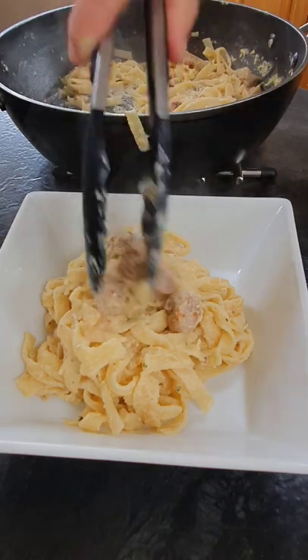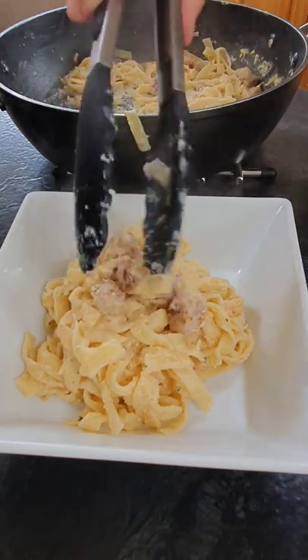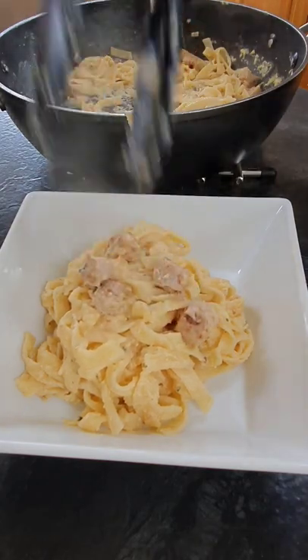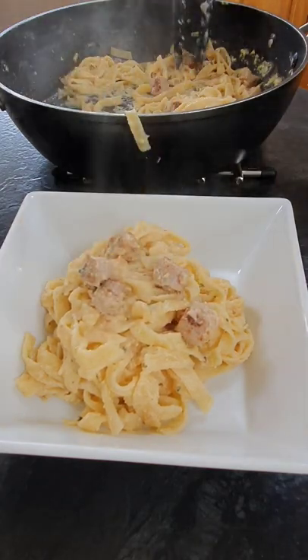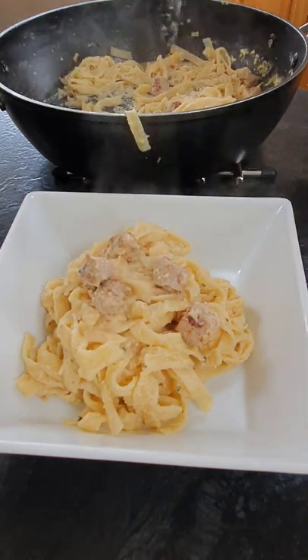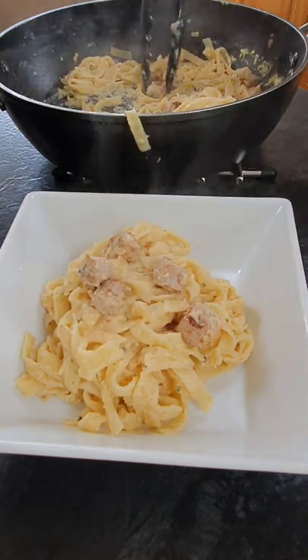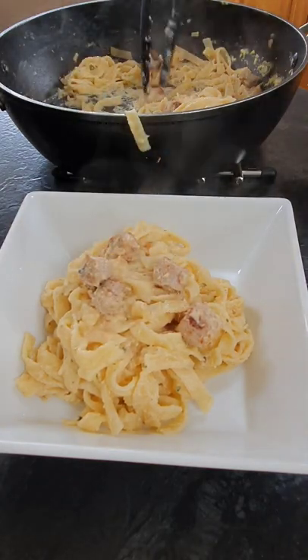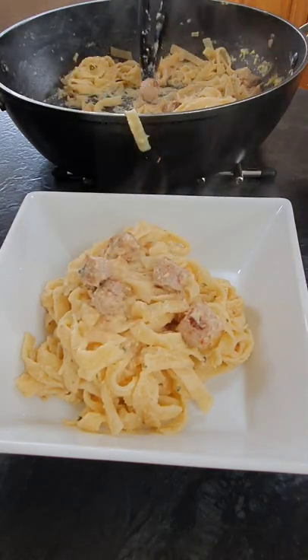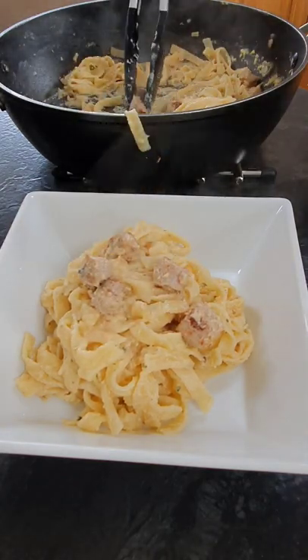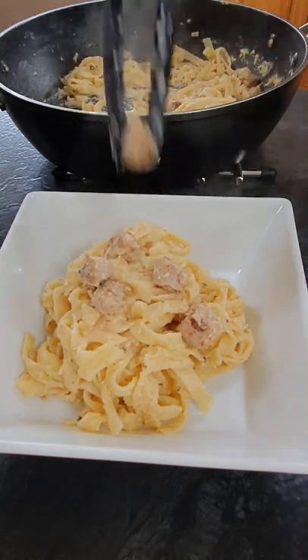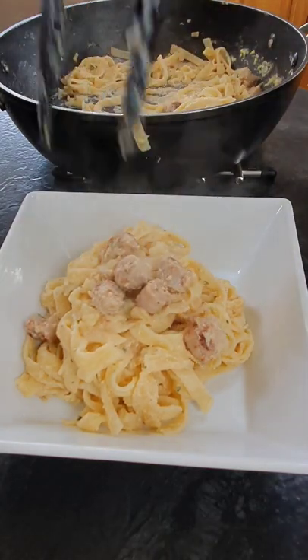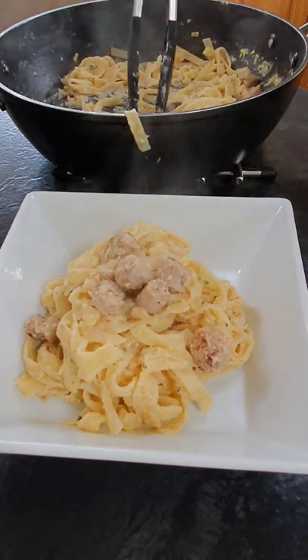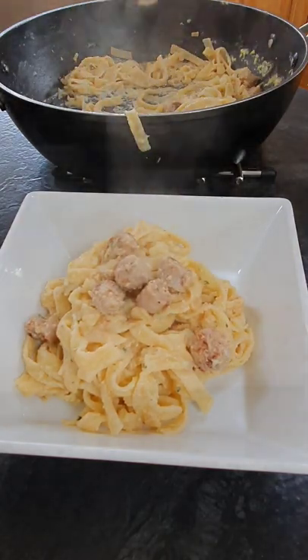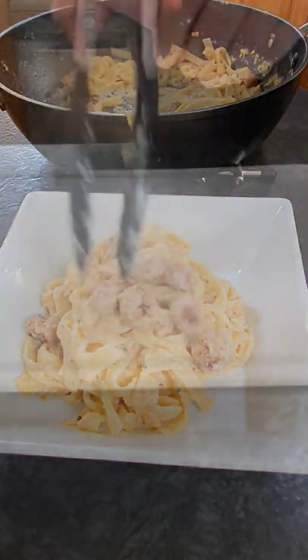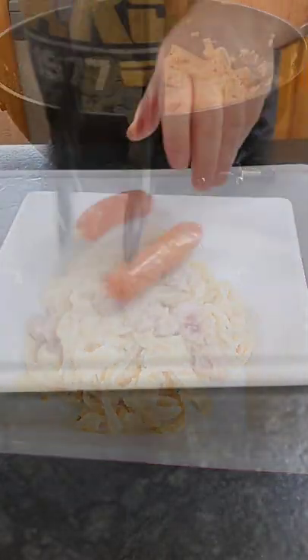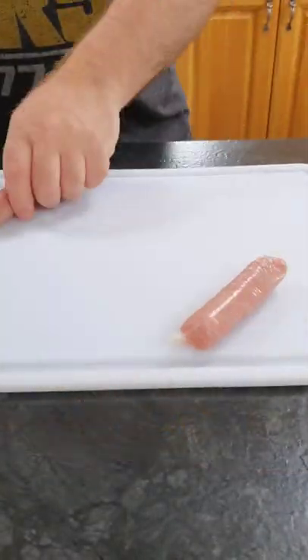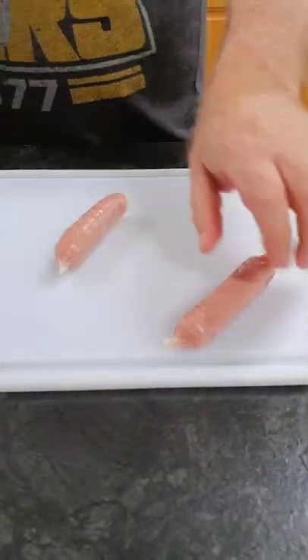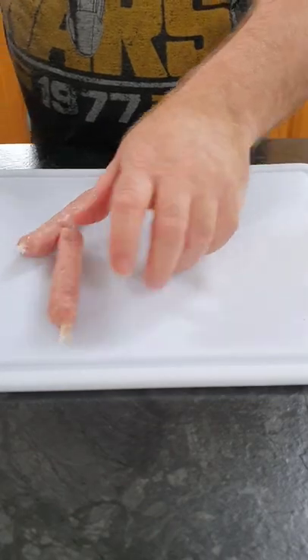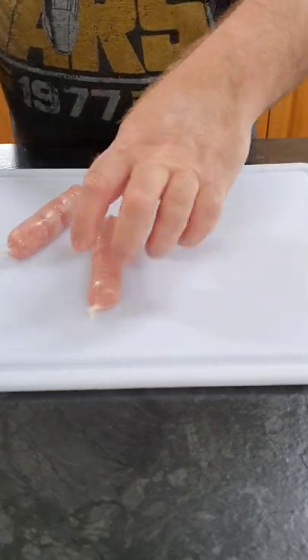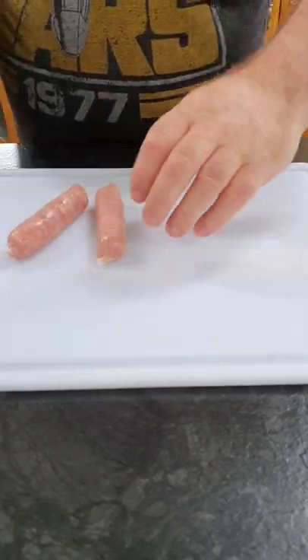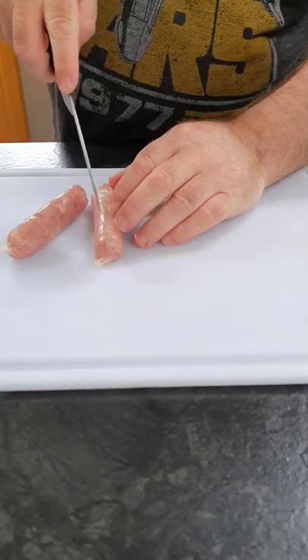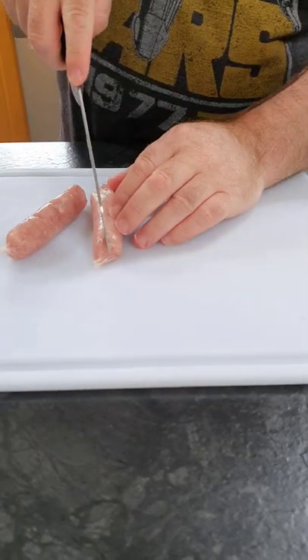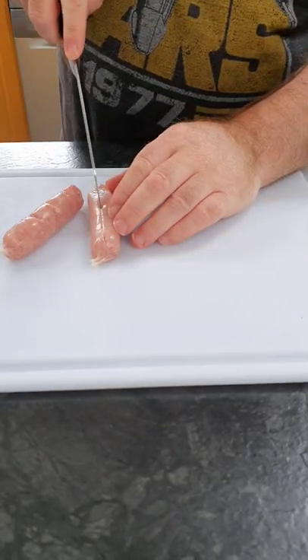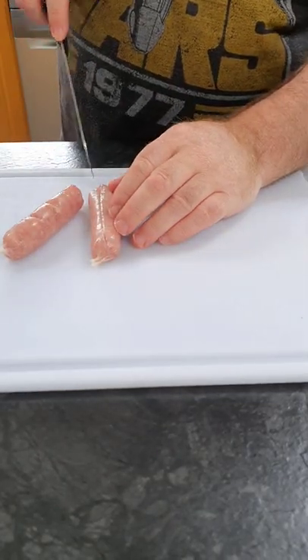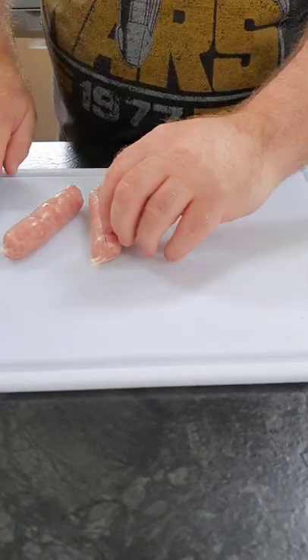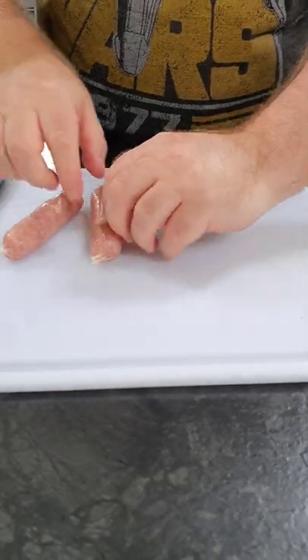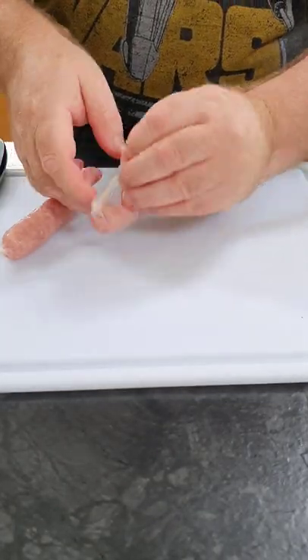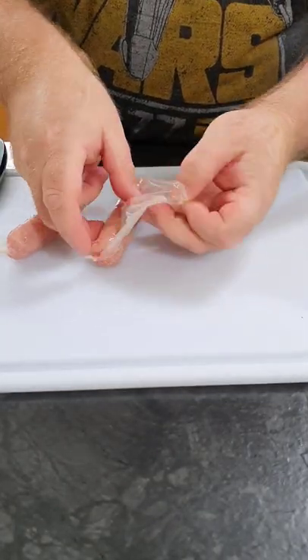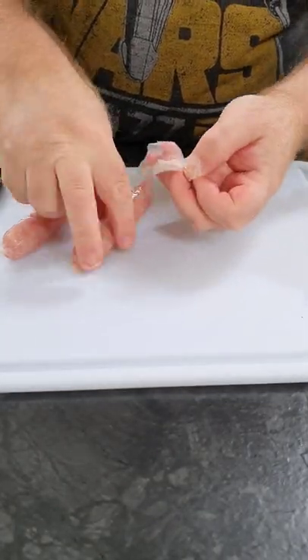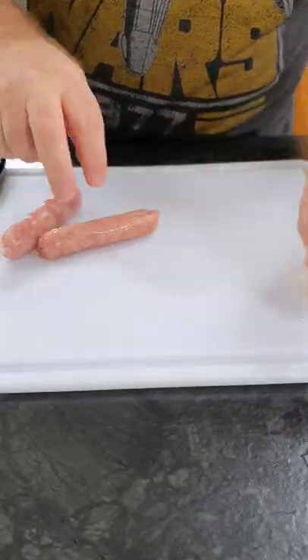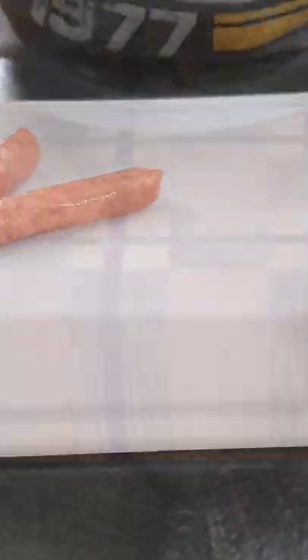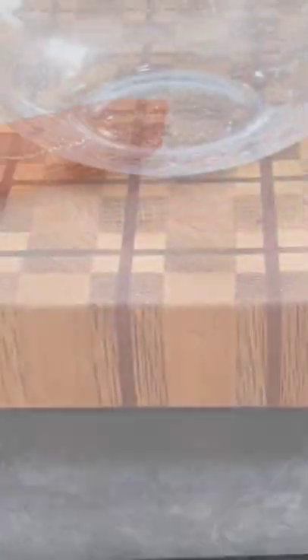Hi guys, so for today's video we're going to make Italian sausage carbonara. To start off with we take two large Italian sausages, just take the skin off them and pop them to the side while we get our other ingredients ready.